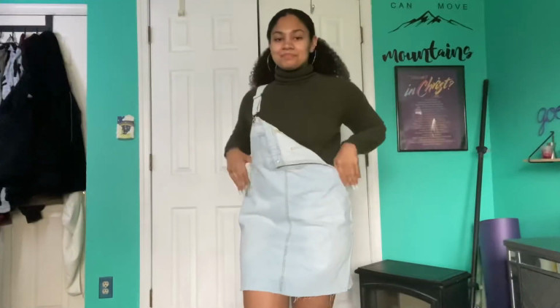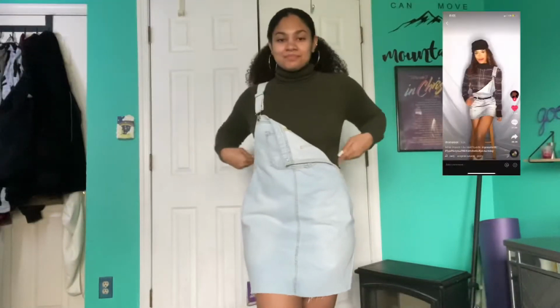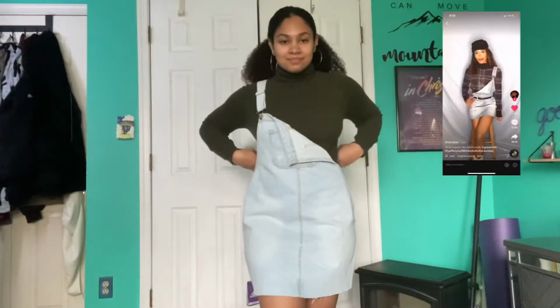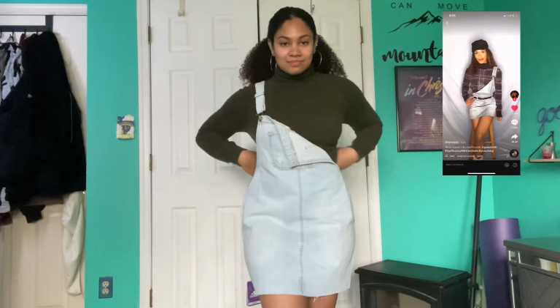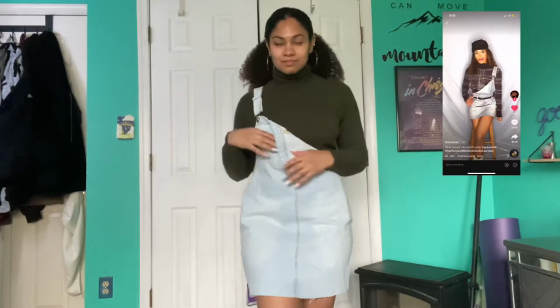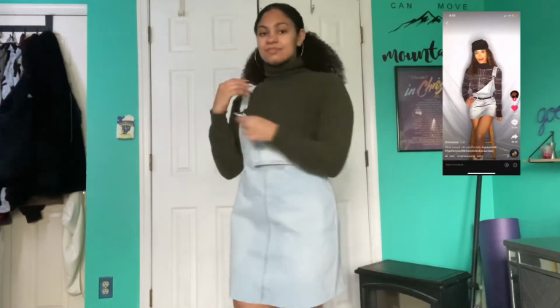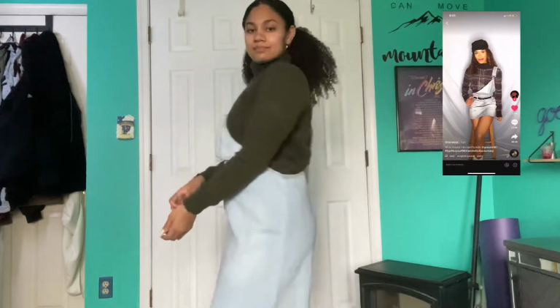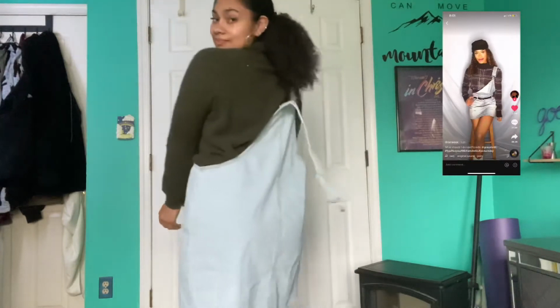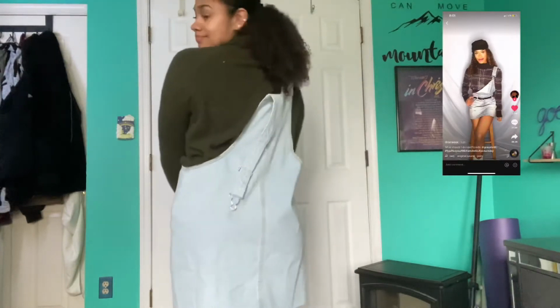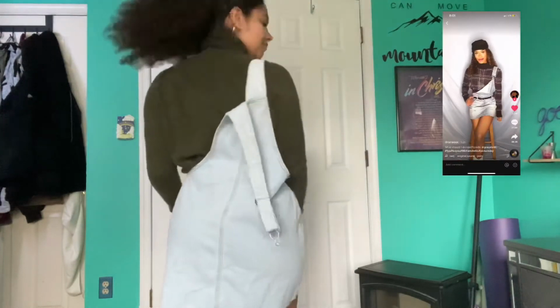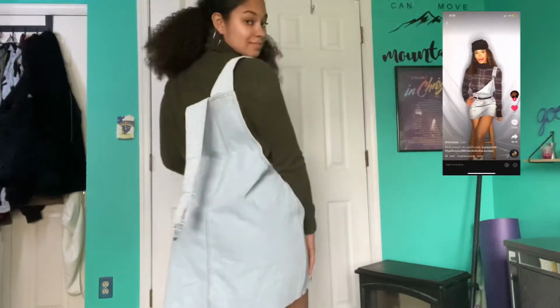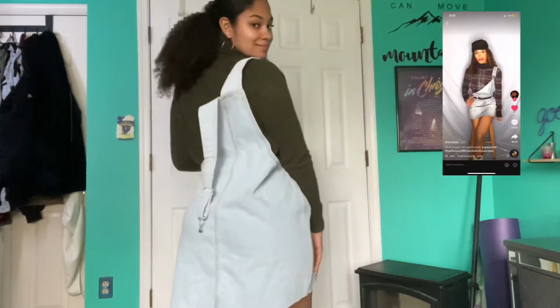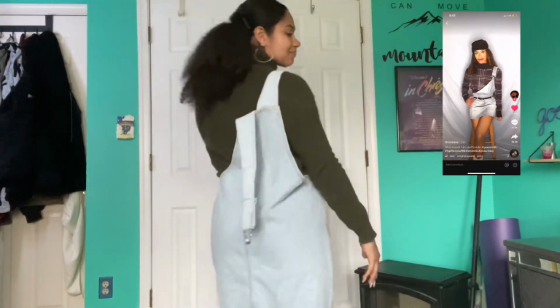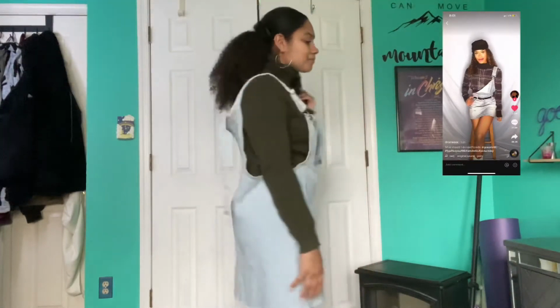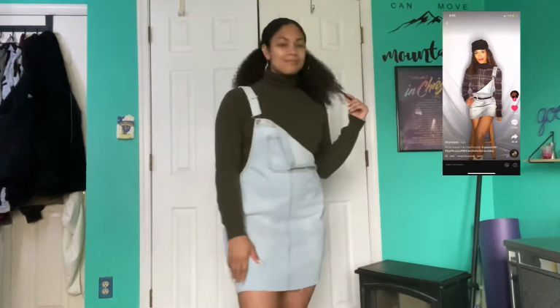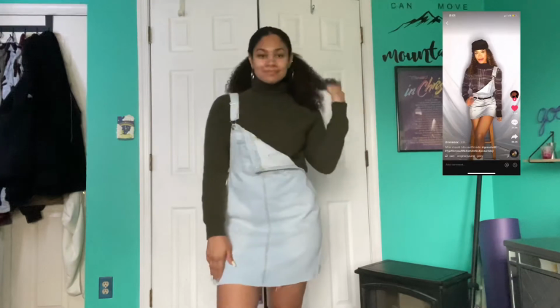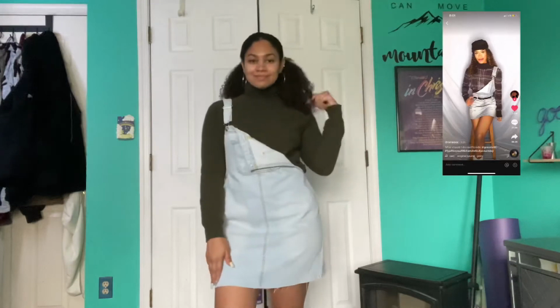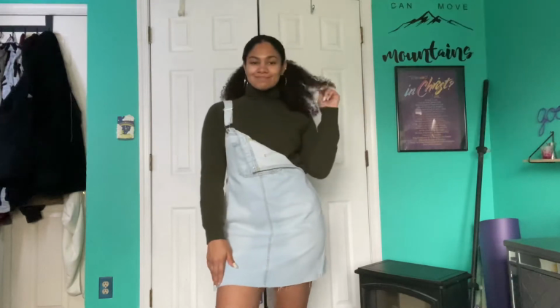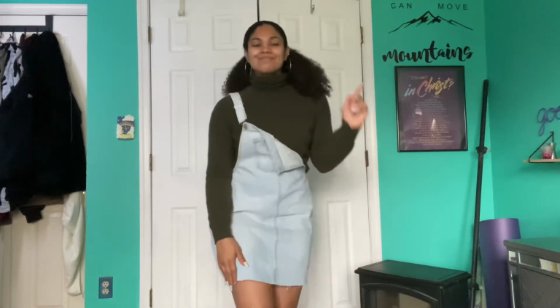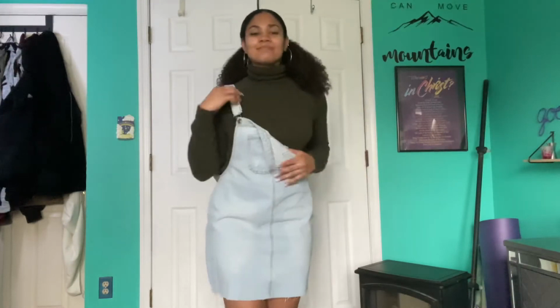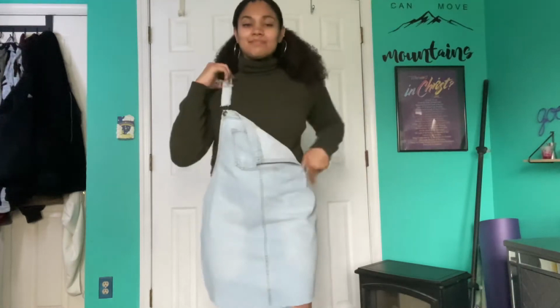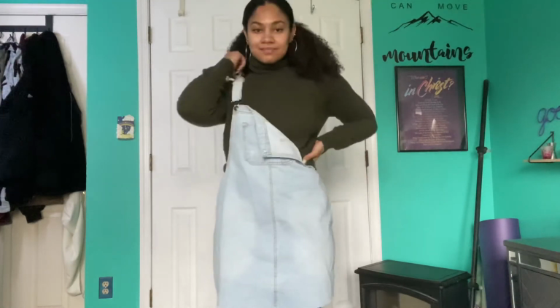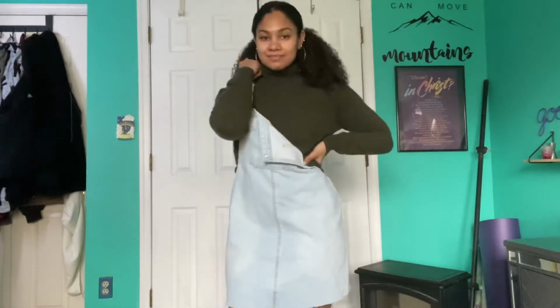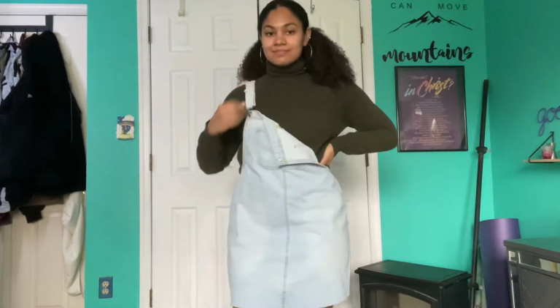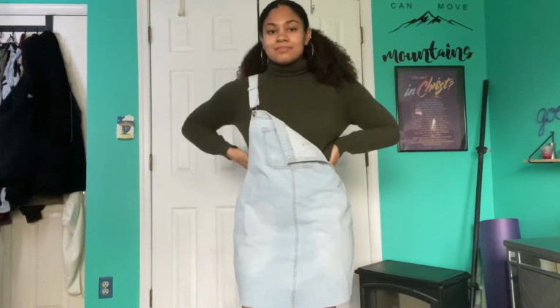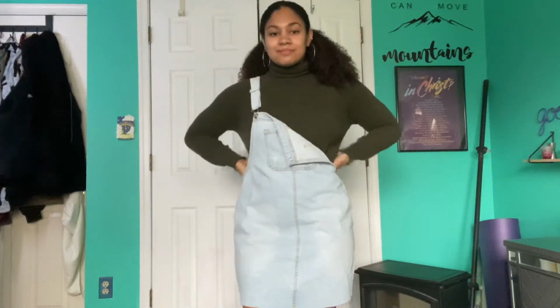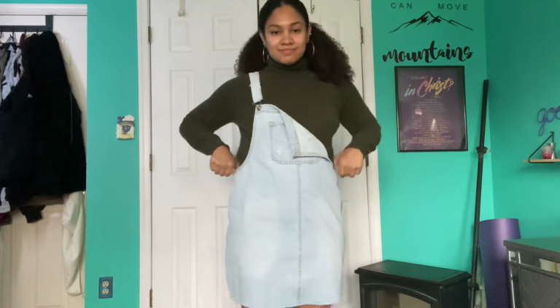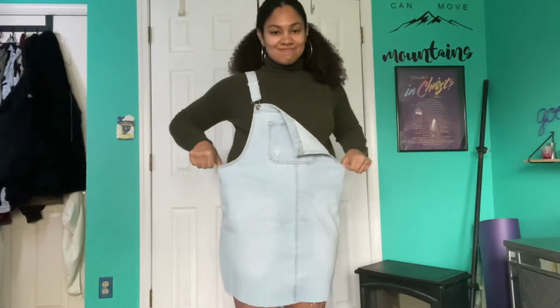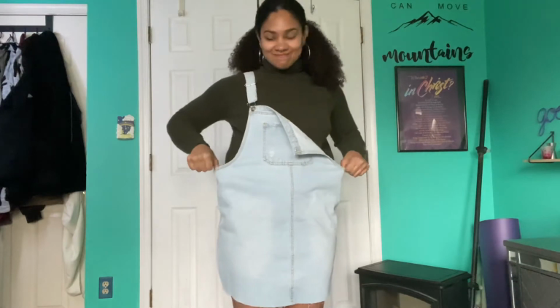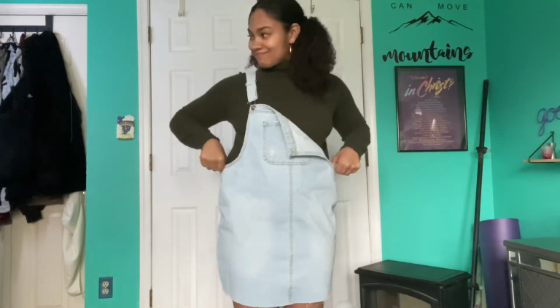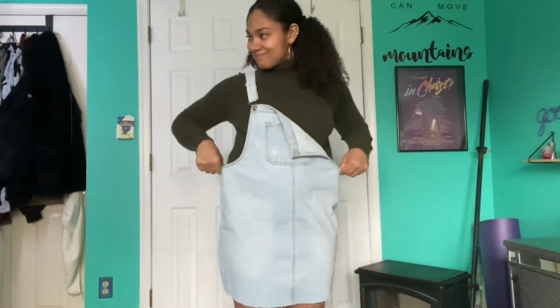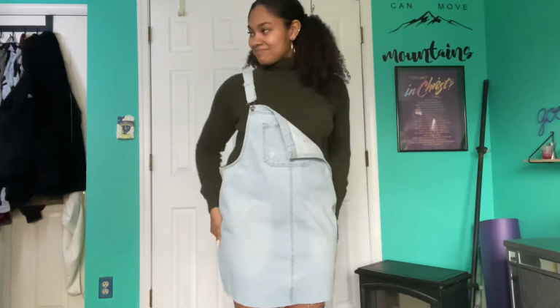This next fit I got from TikTok — not exactly the same but whatever. The top I got from the thrift store and the overall thing I got from Target. I got a large so it is a little big and I wish it was a little bit darker in color.